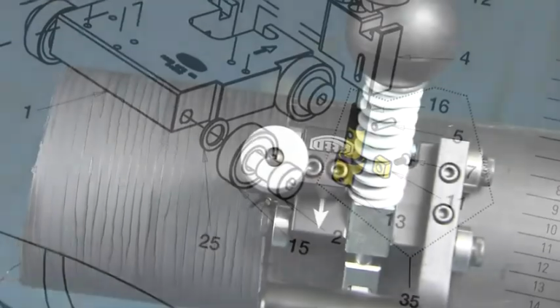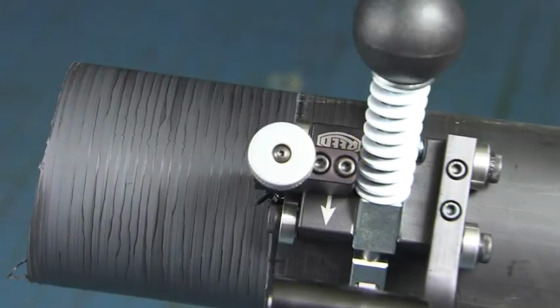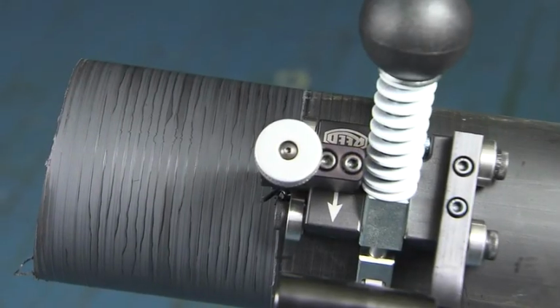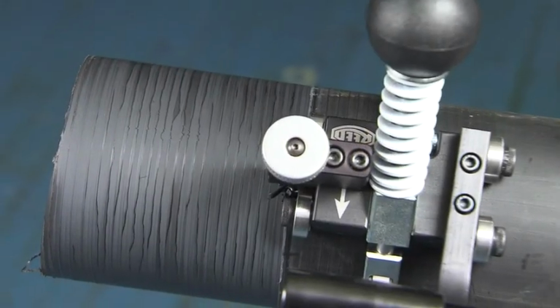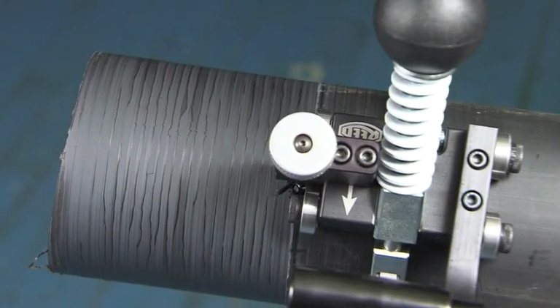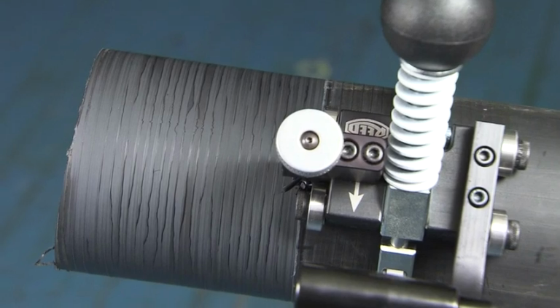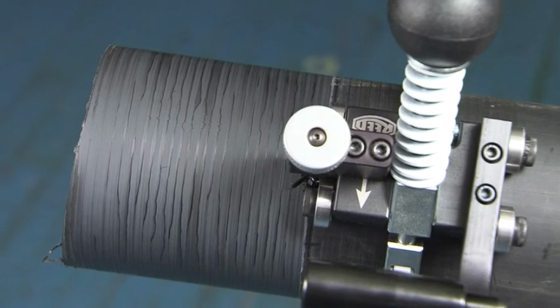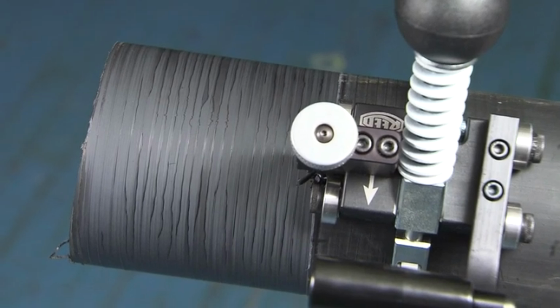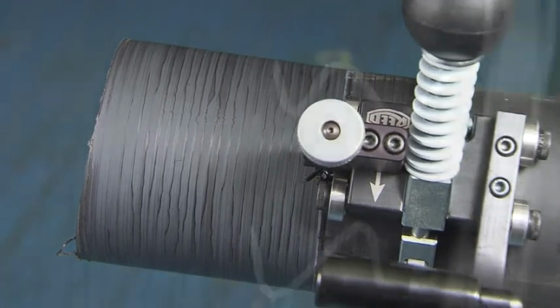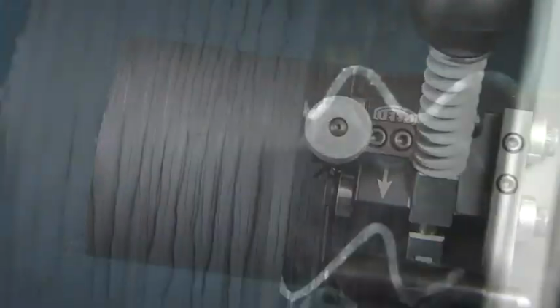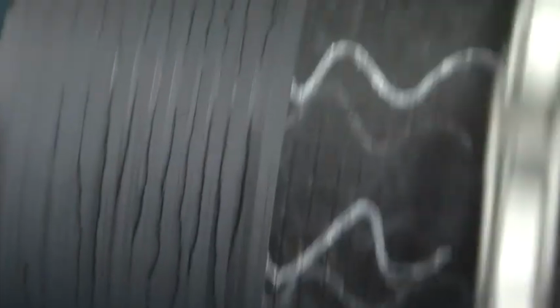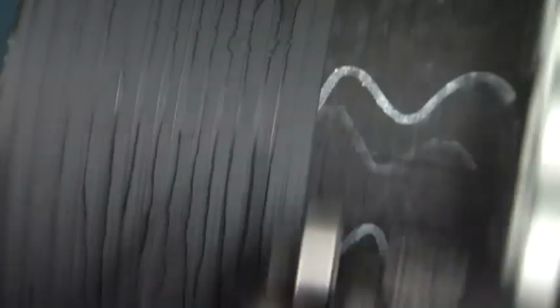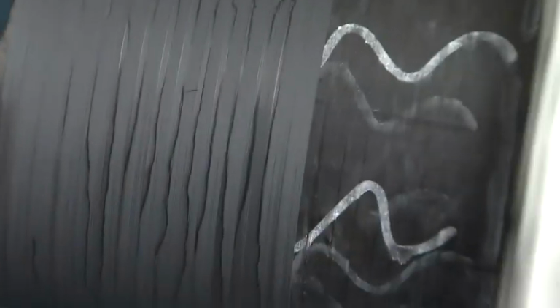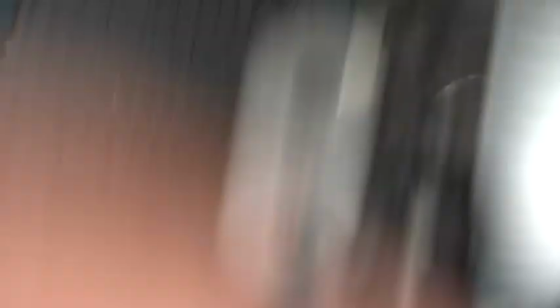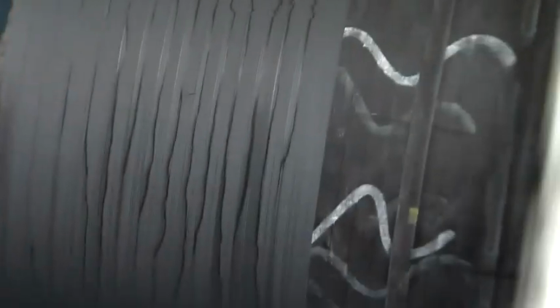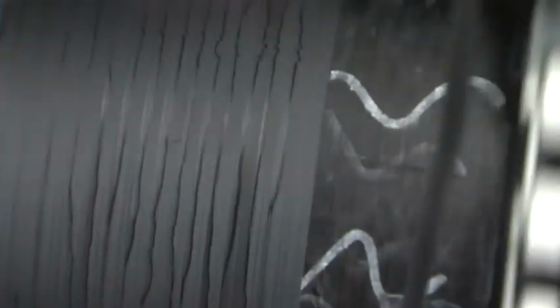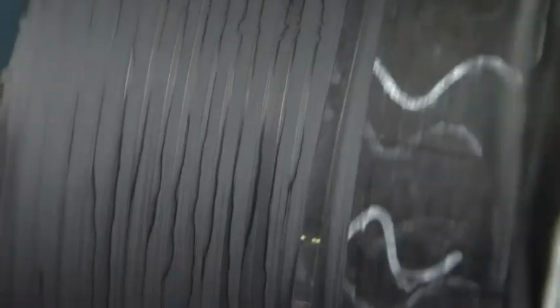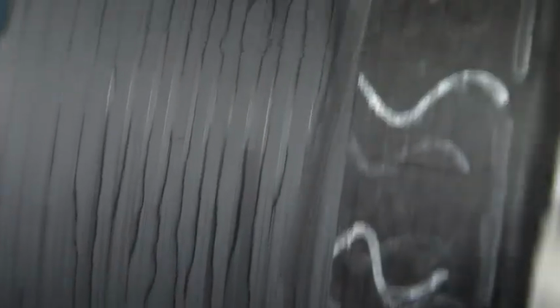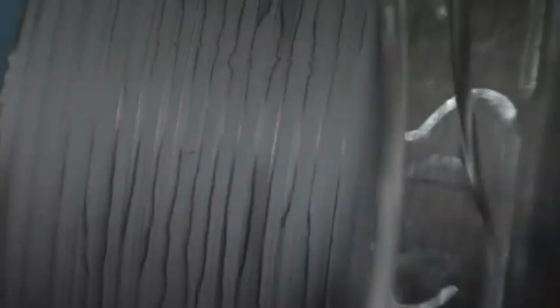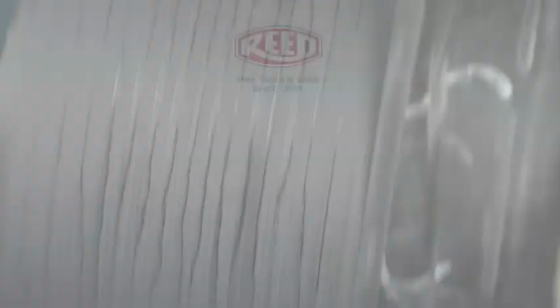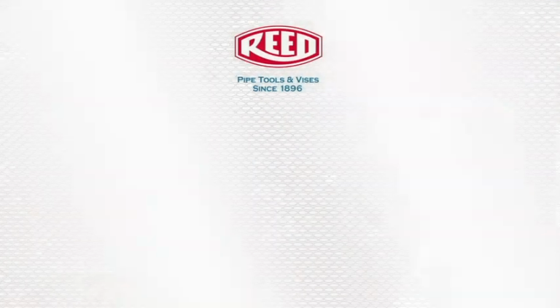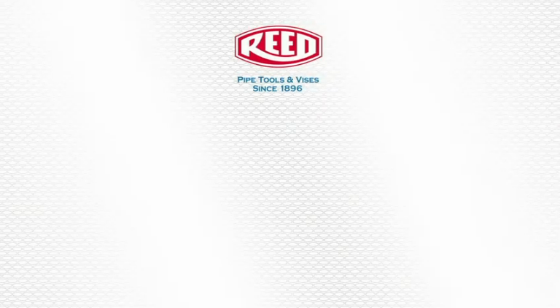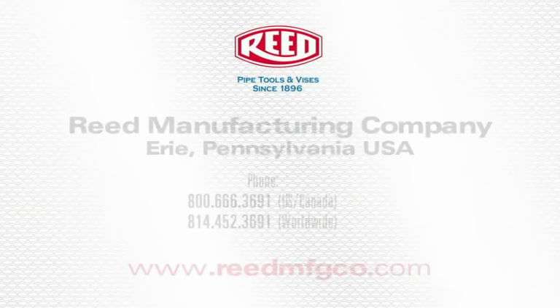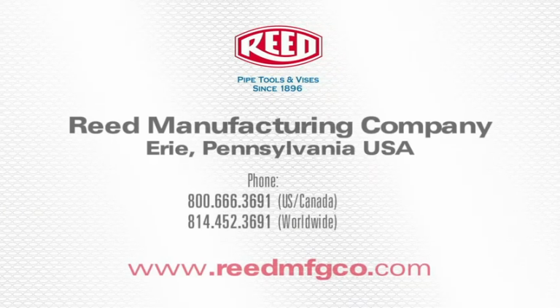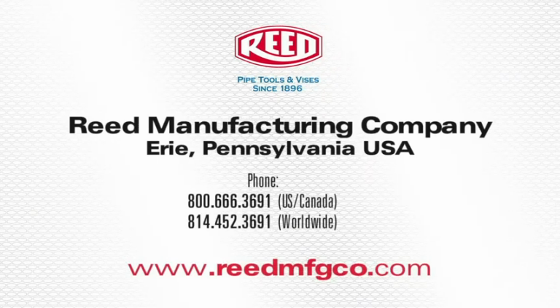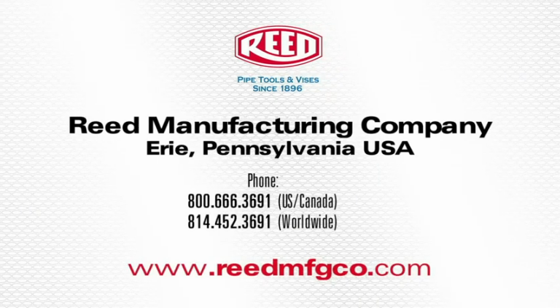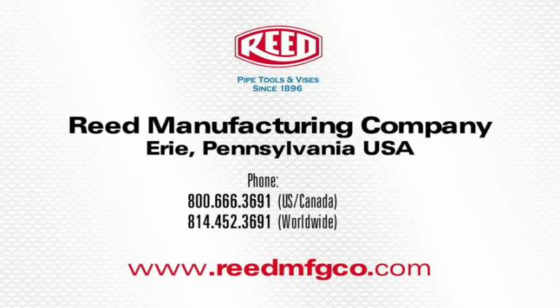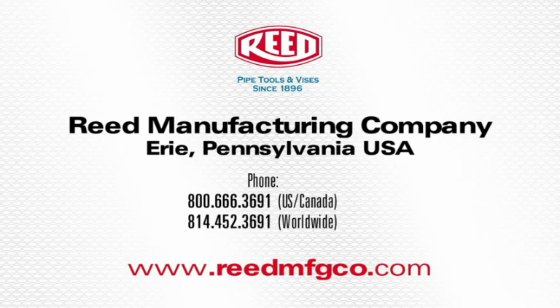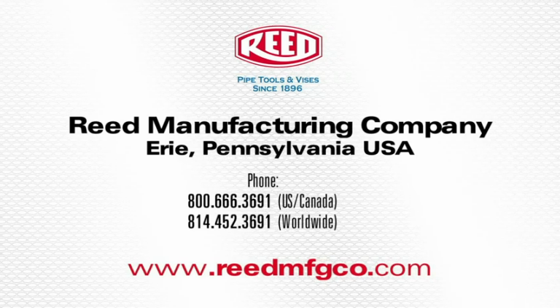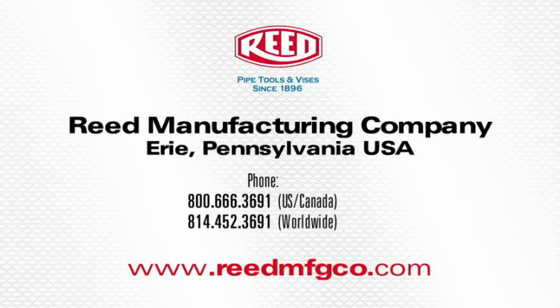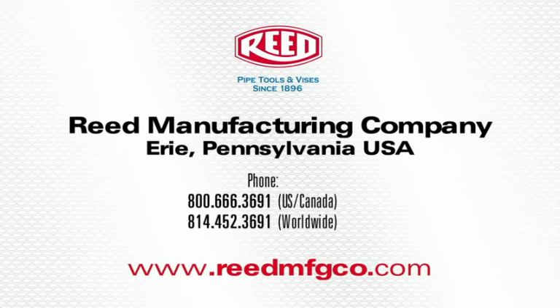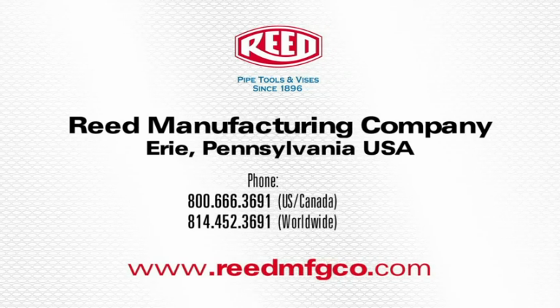This concludes the demonstration of Reed's PE pipe peeler. For more information on this tool or any of Reed's high quality products, visit www.reedmfgco.com.